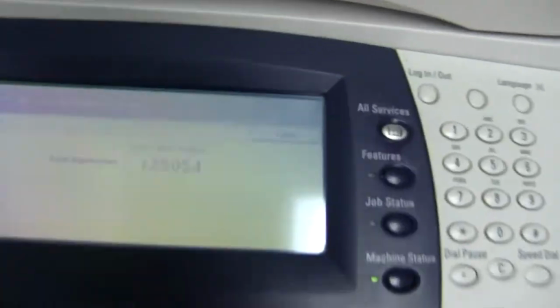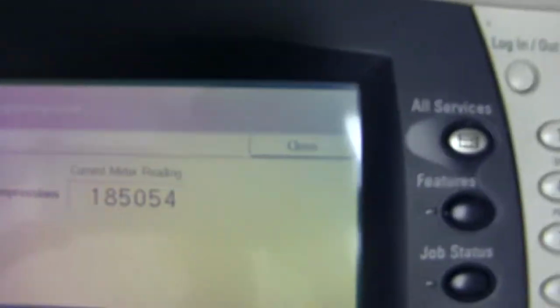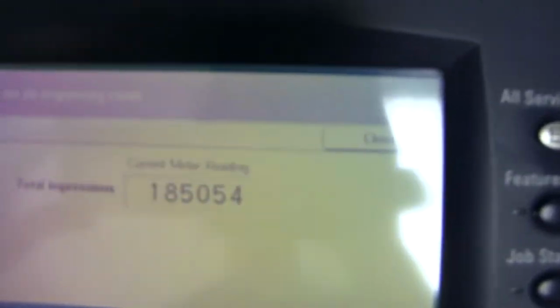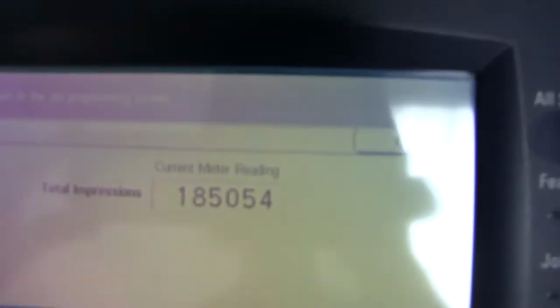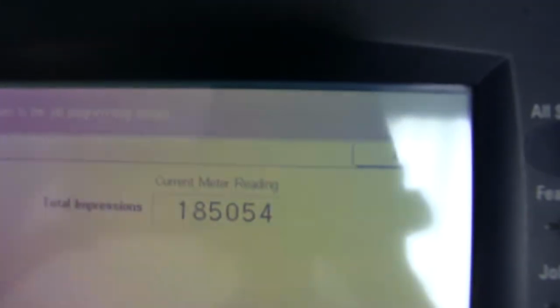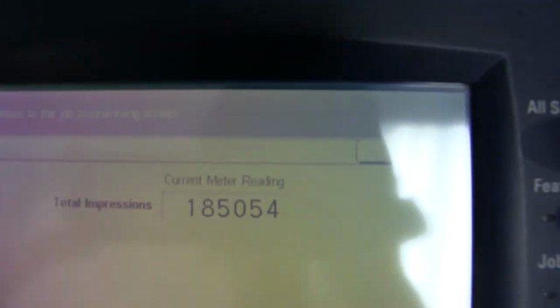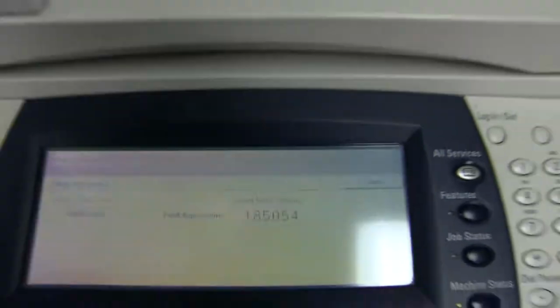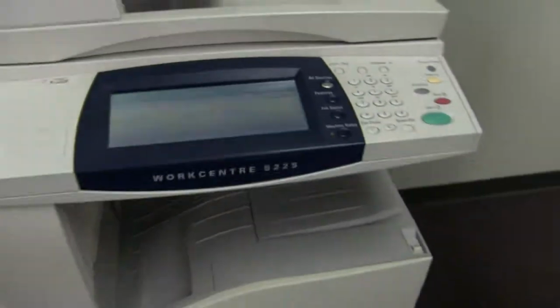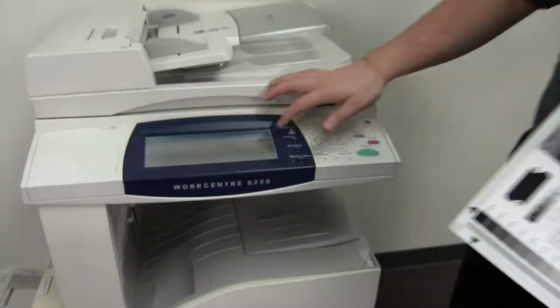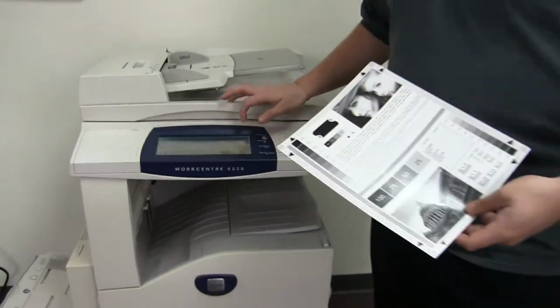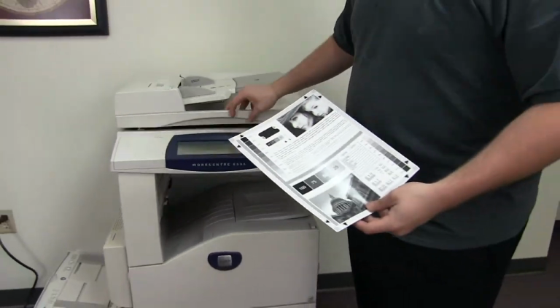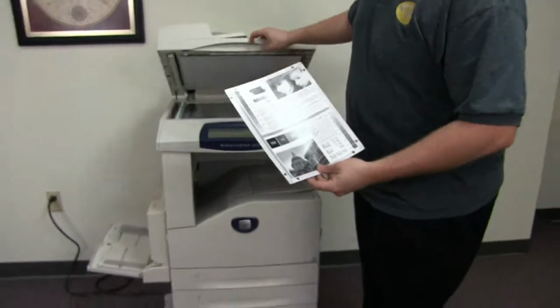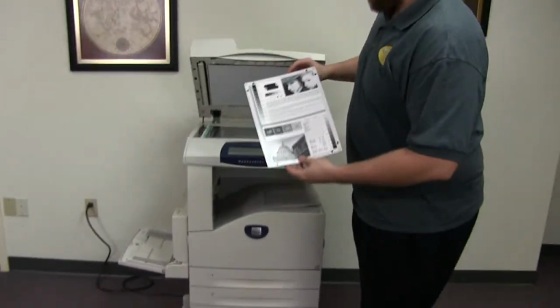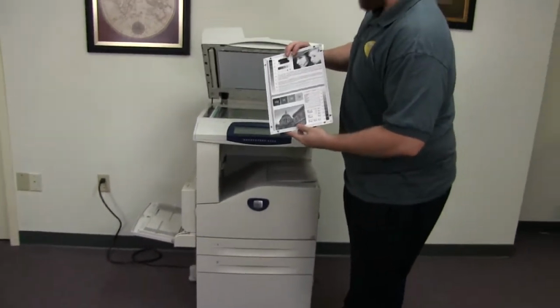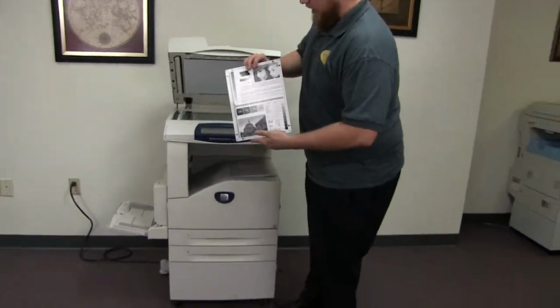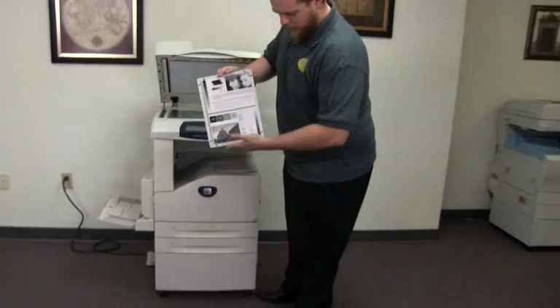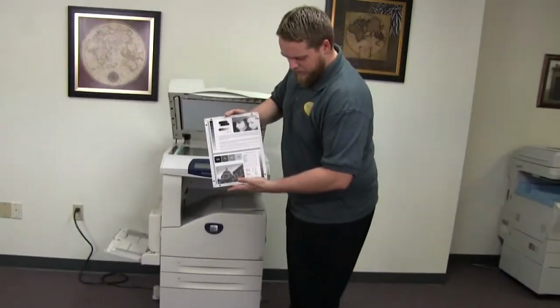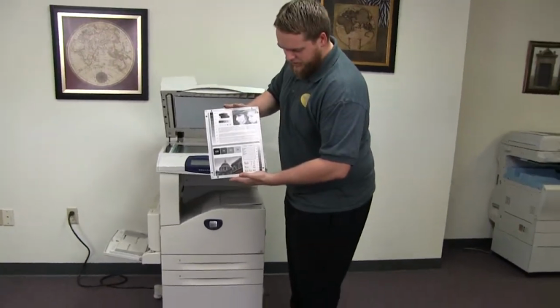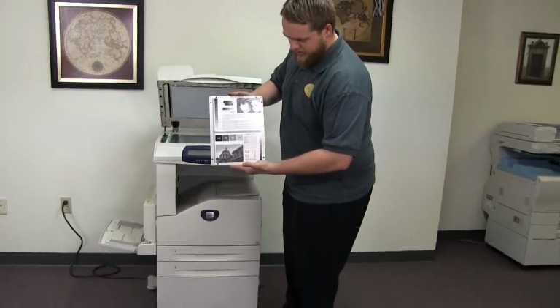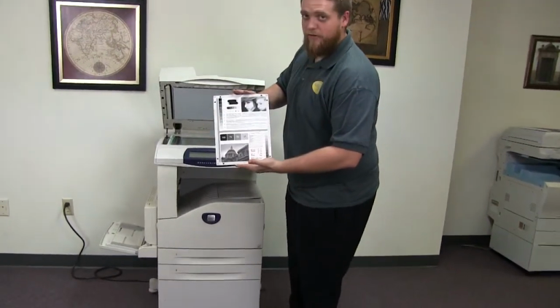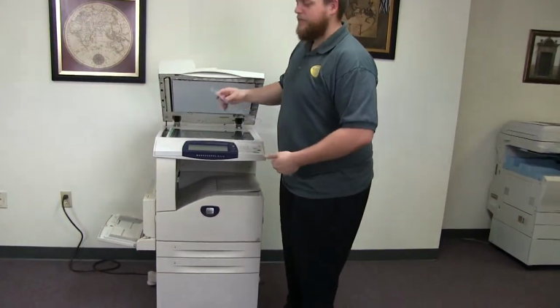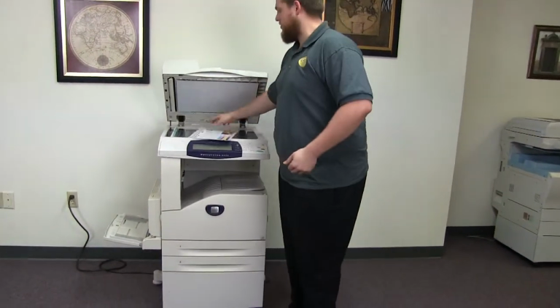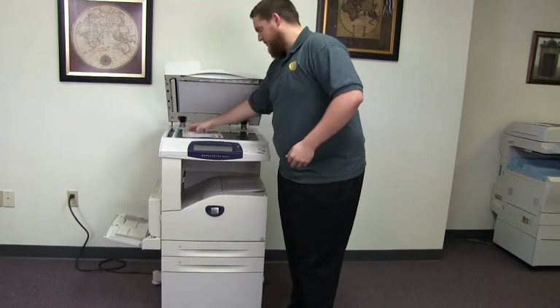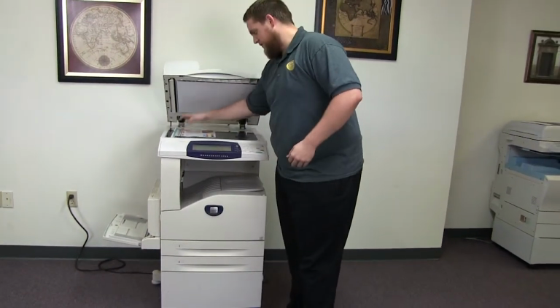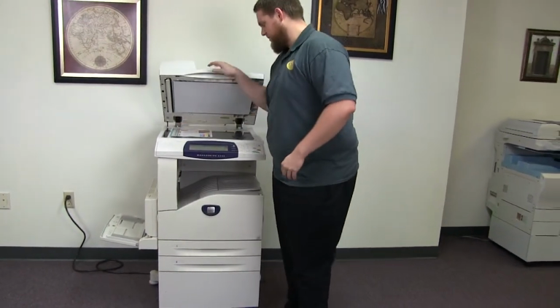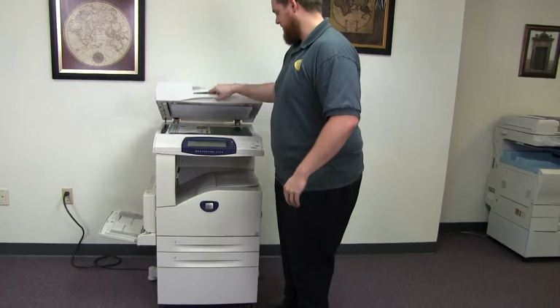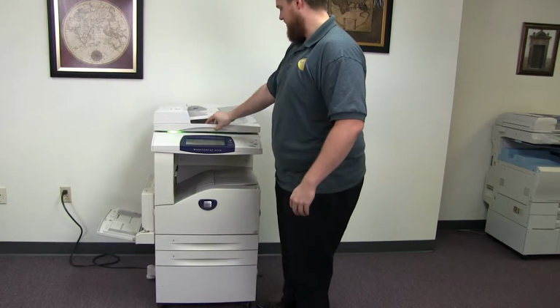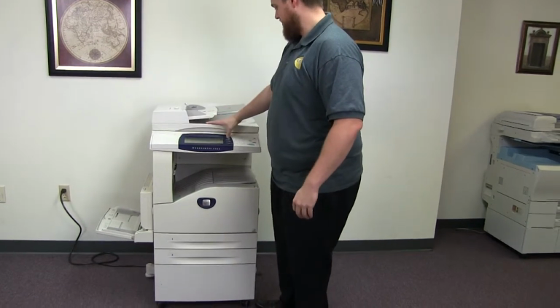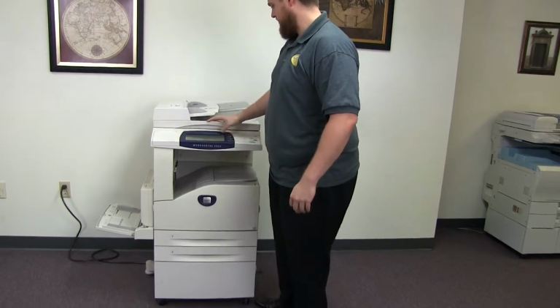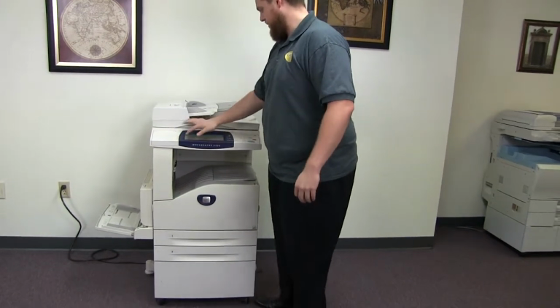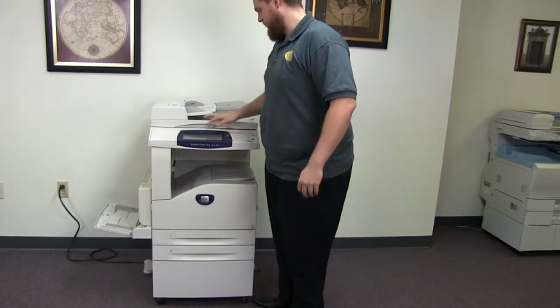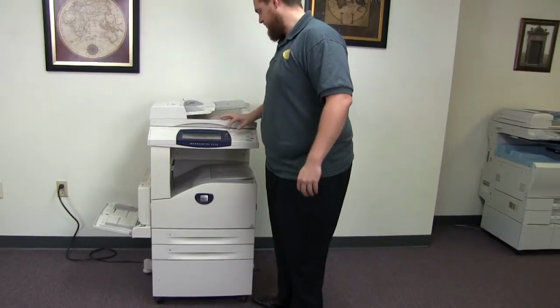You can see here on the counter. Now we're going to go ahead and run a few test copies to show the copy quality in this machine. Here we have our copy test chart, and we'll go ahead and run two copies.